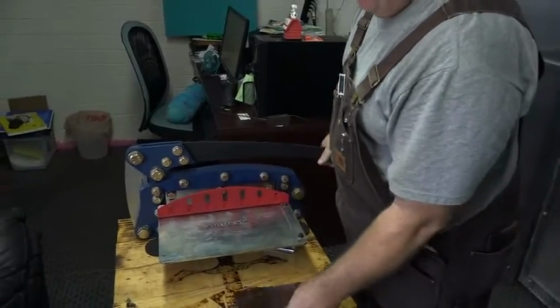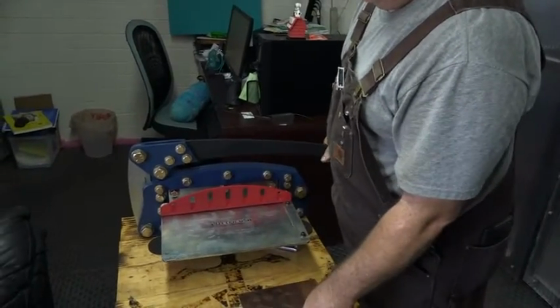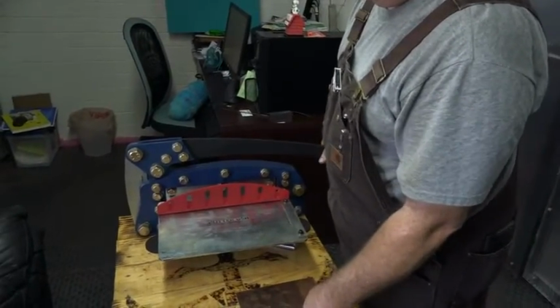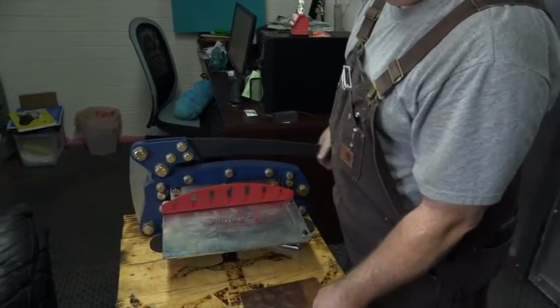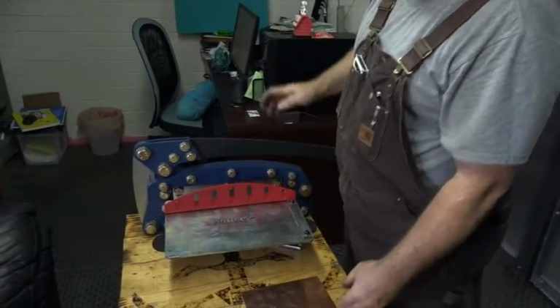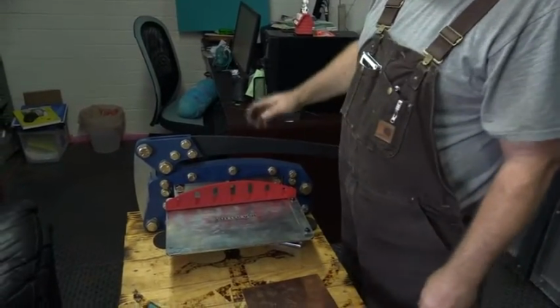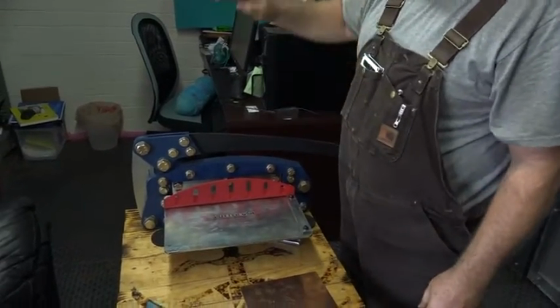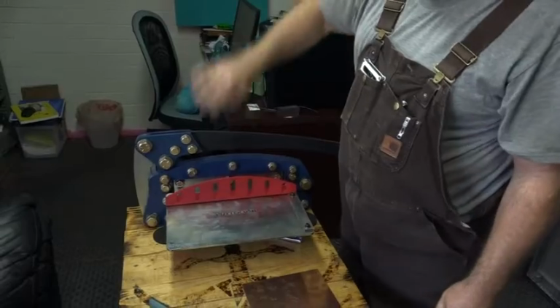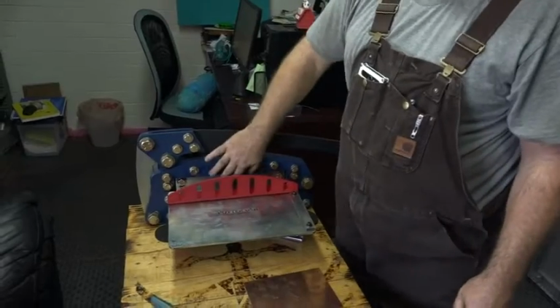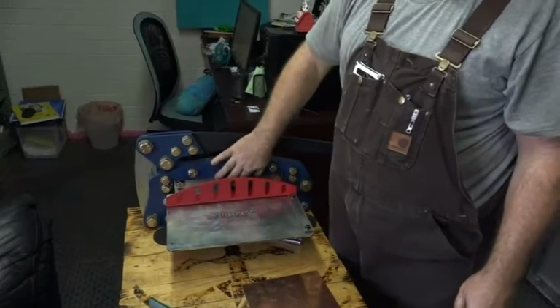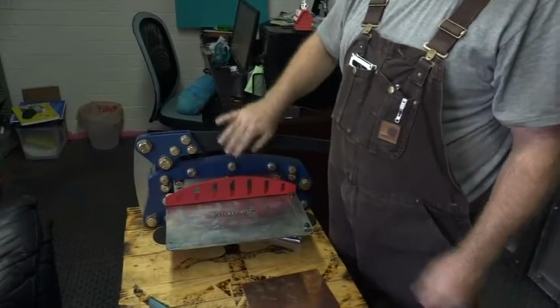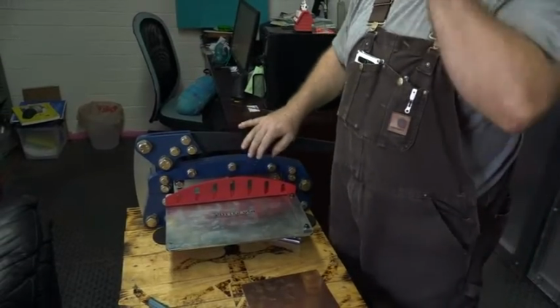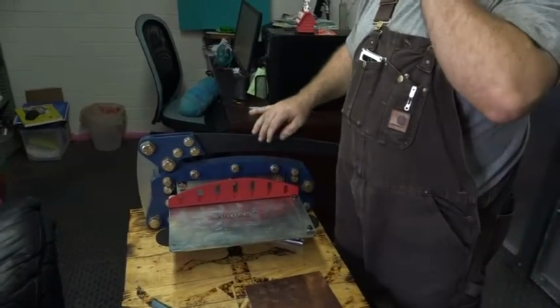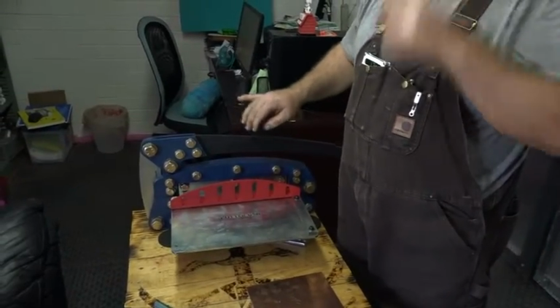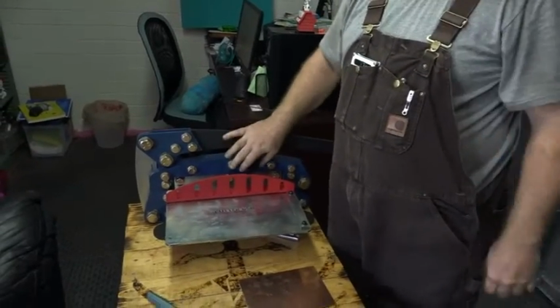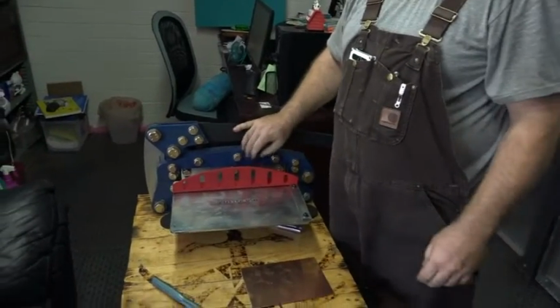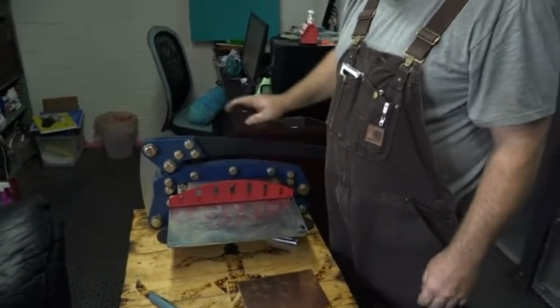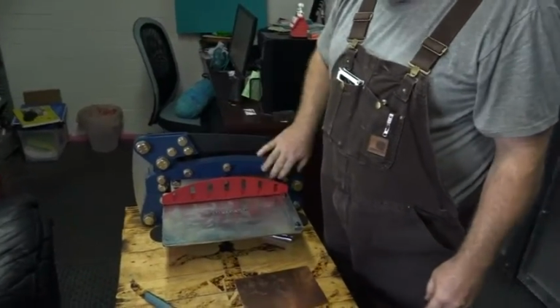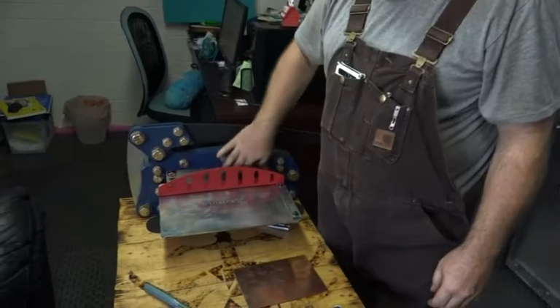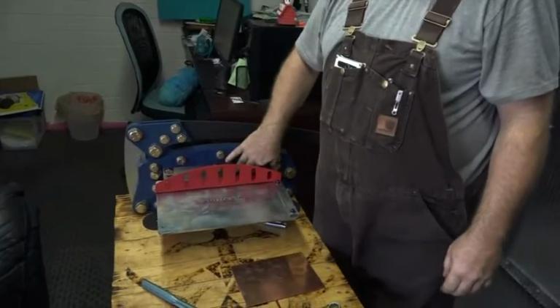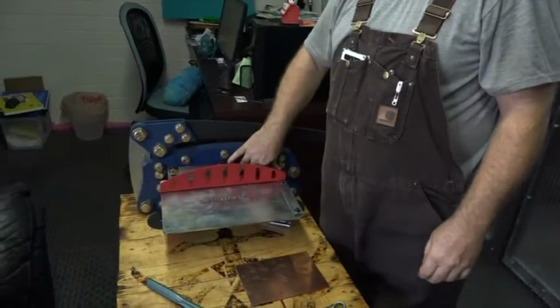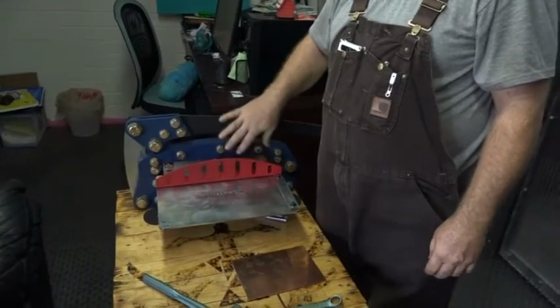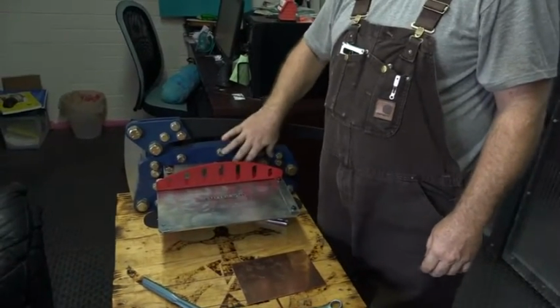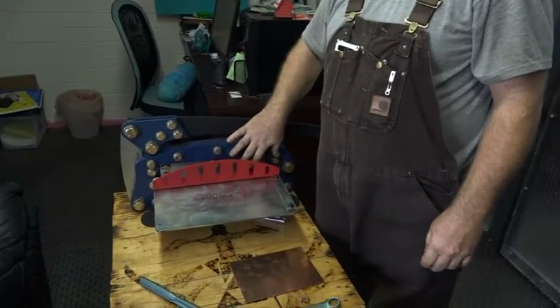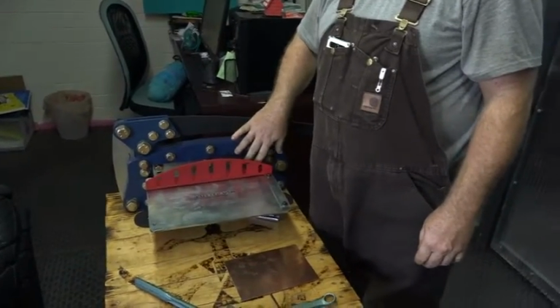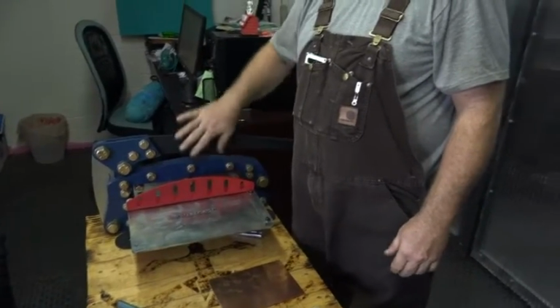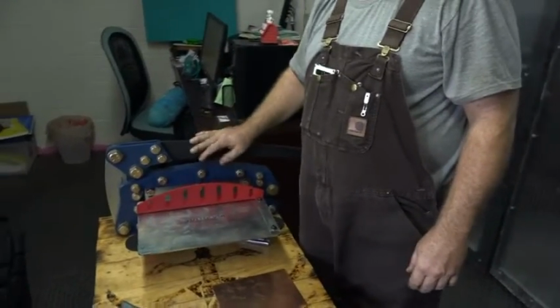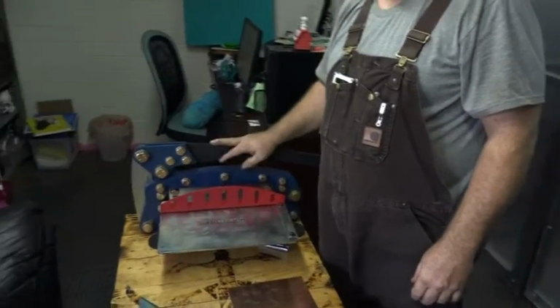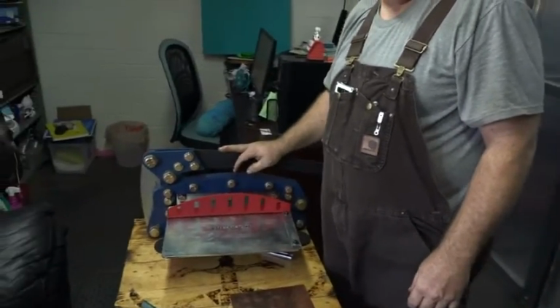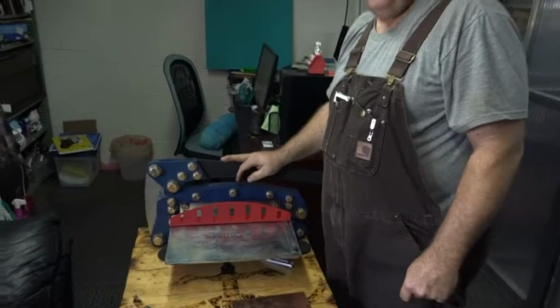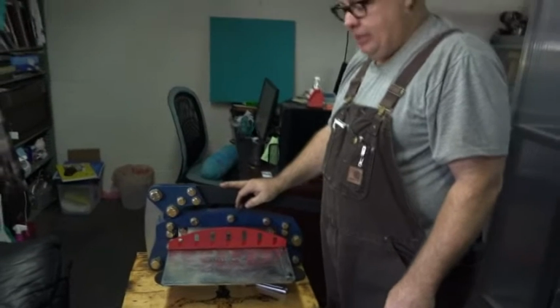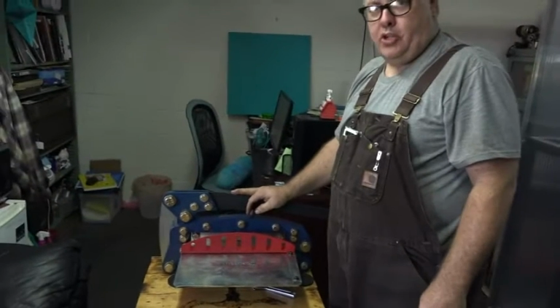The next video, I'm going to show you guys how to change out your blades. Because someday you're going to wear the blades out, or someone is going to damage the blades and you're going to need to replace them. So in the next video I'm going to show you how to do that. Thanks for watching.